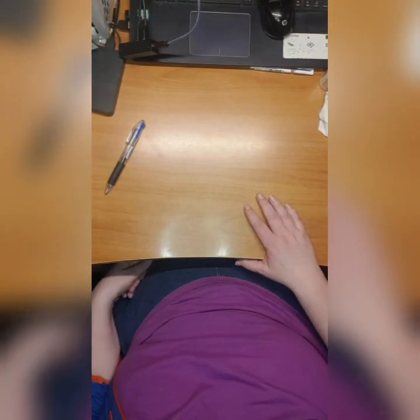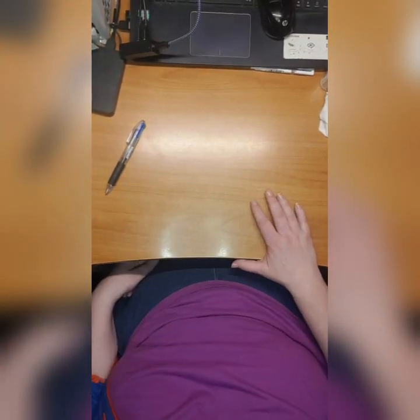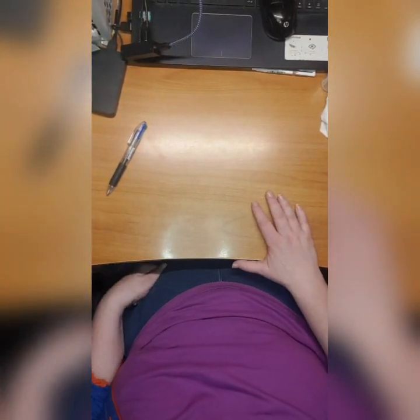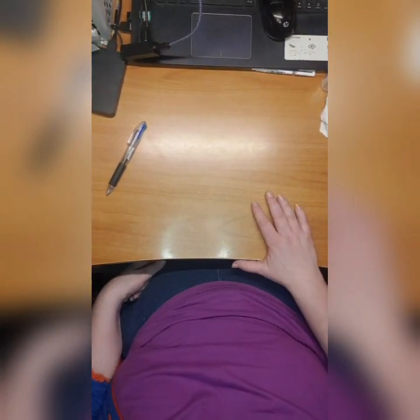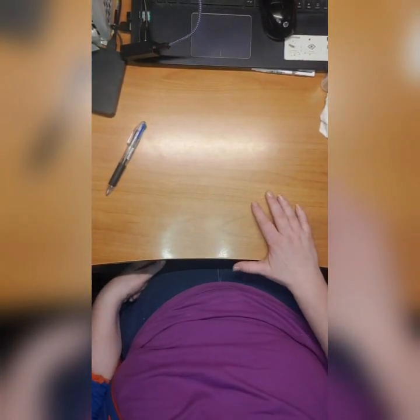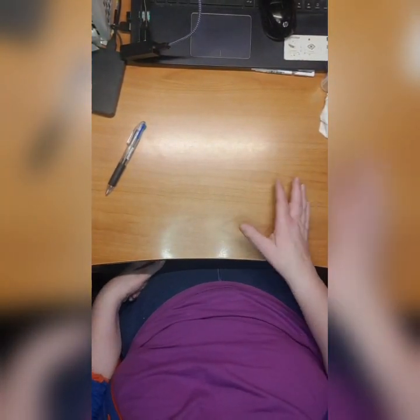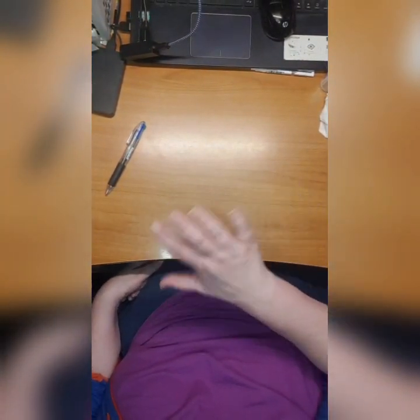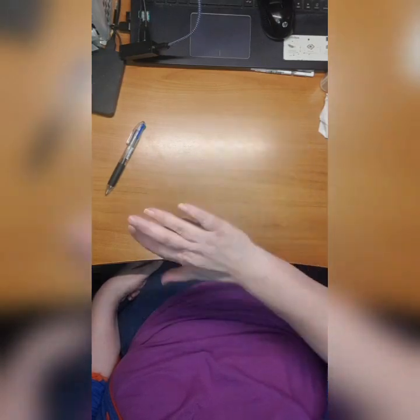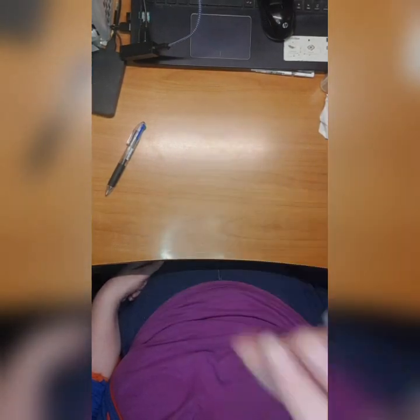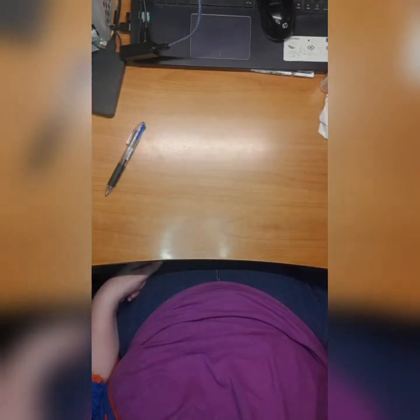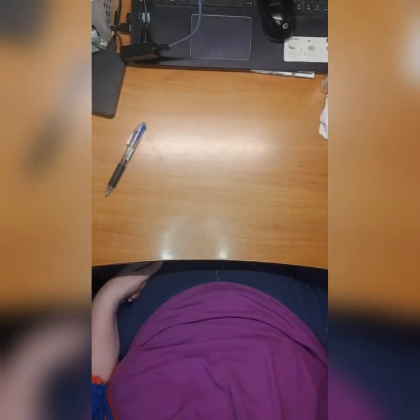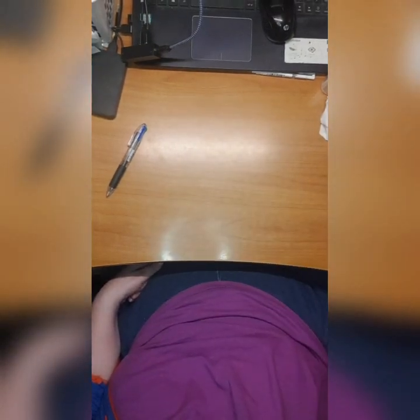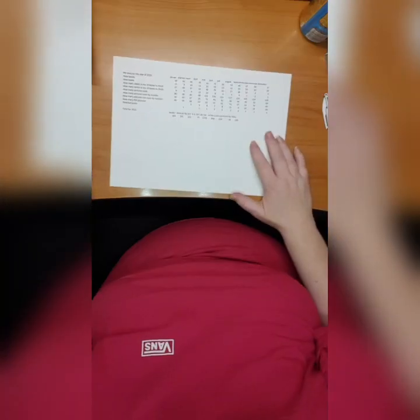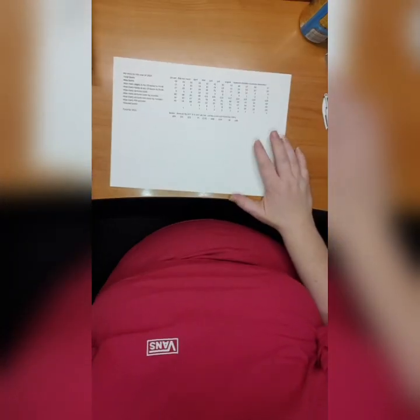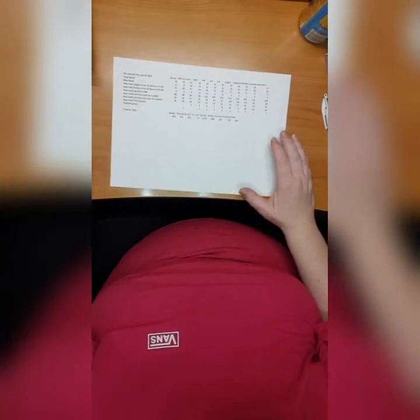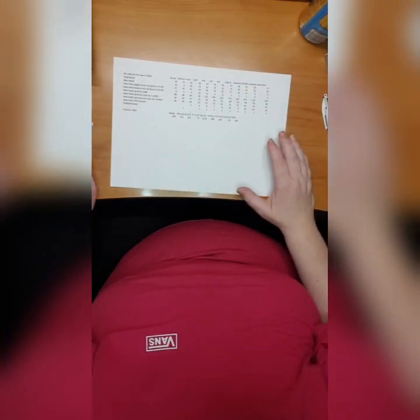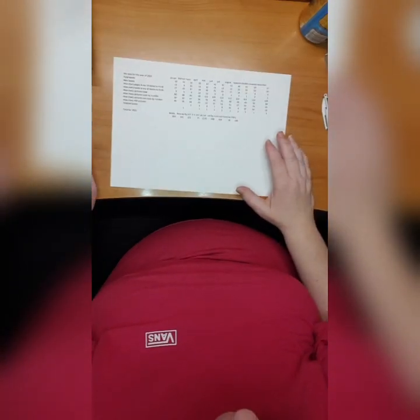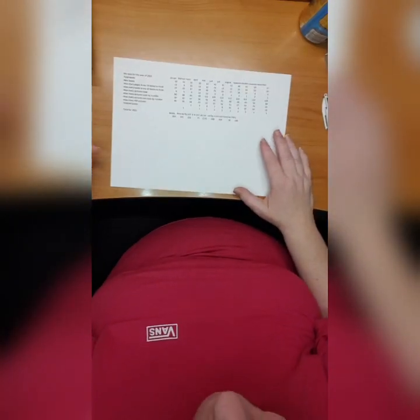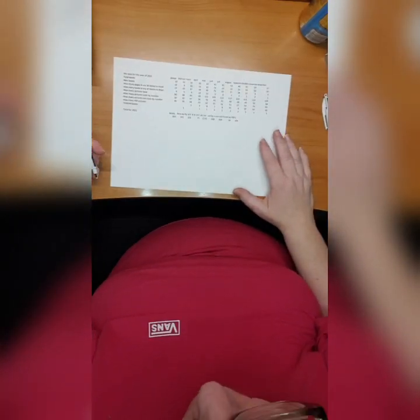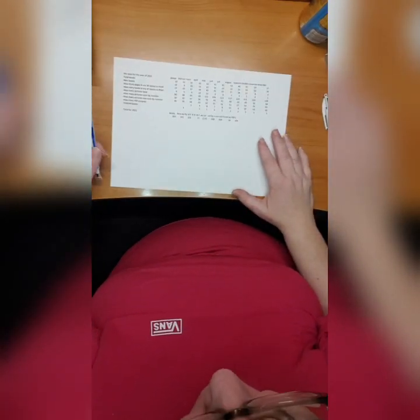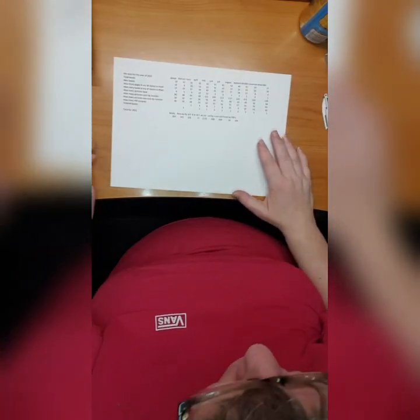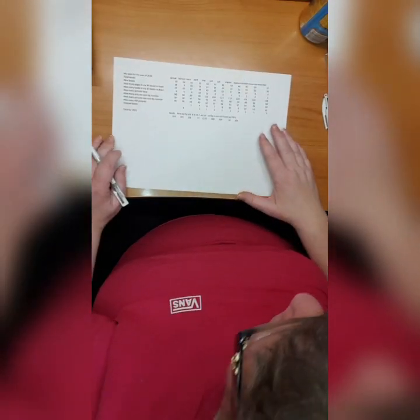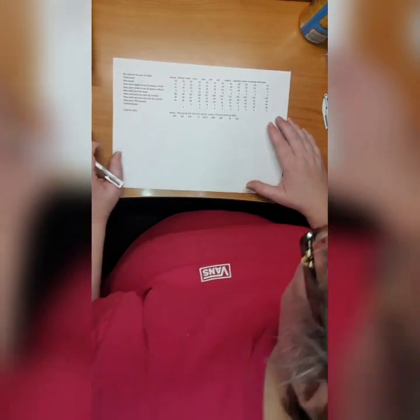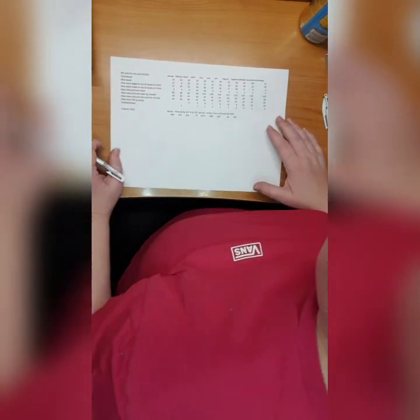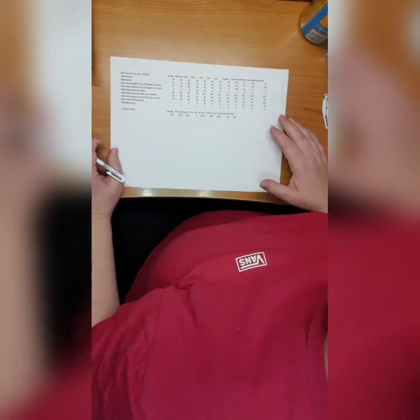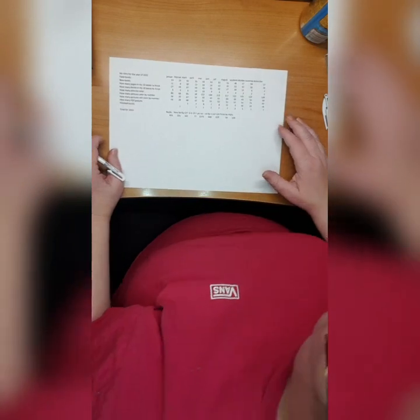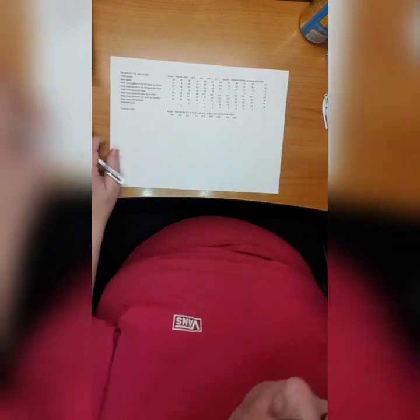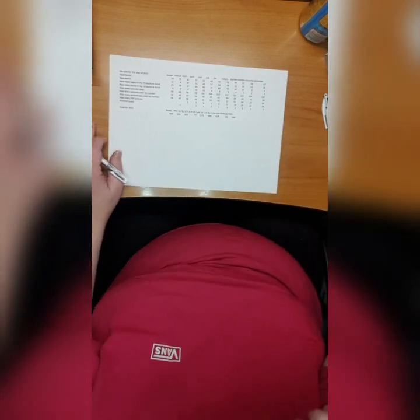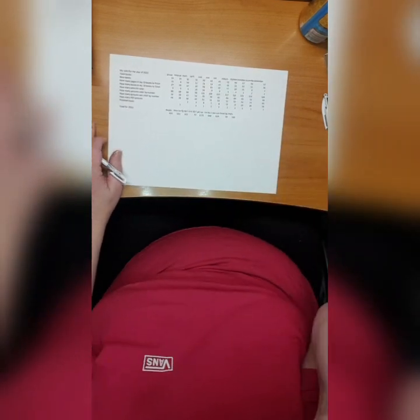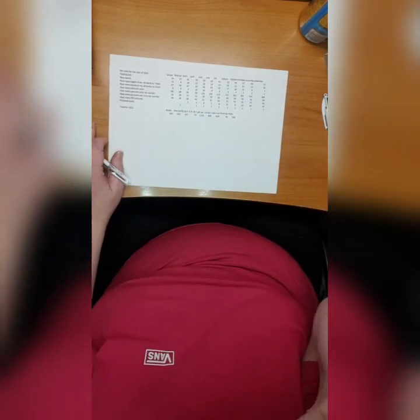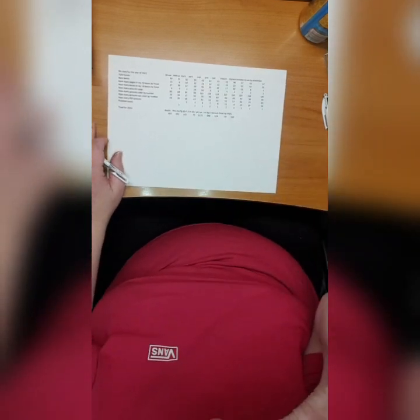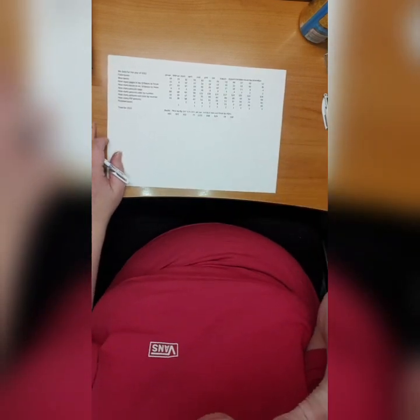Maybe I will add something, maybe not - we will see. Bye bye for now. Hey guys, this is me Elva, happy new year! I filmed most of my finished pages before the end of December but I have a few more.